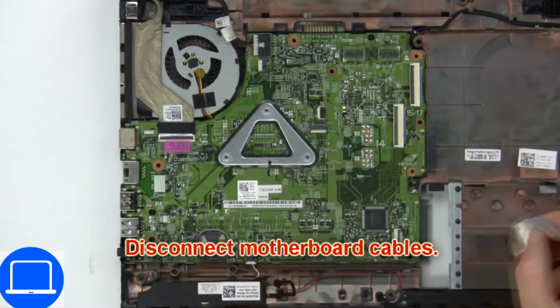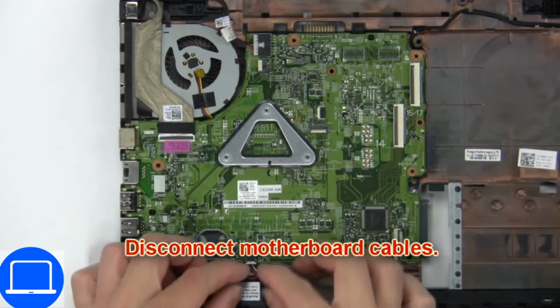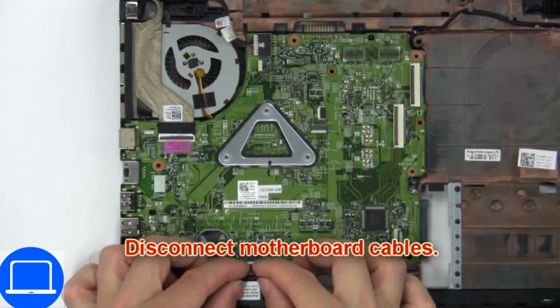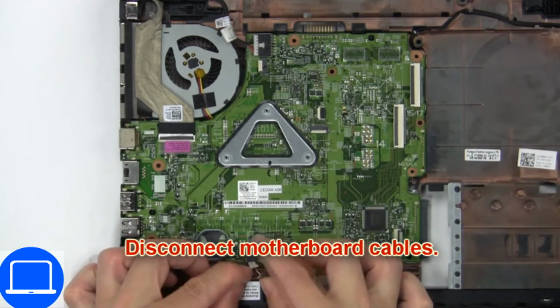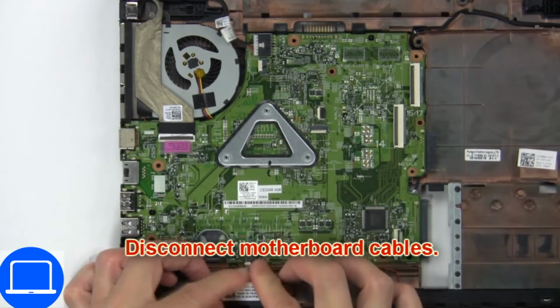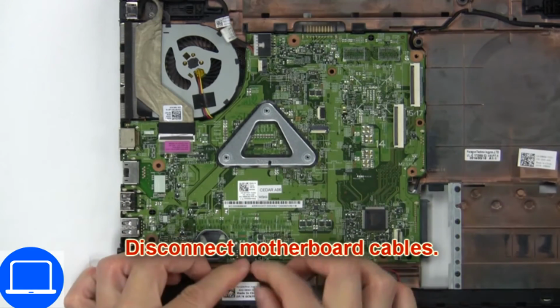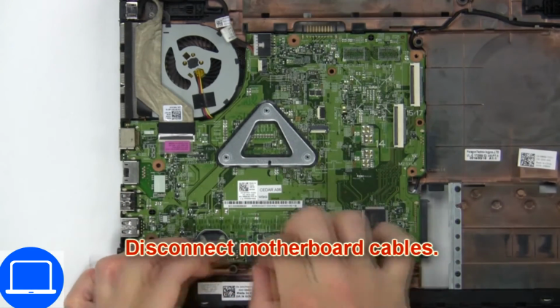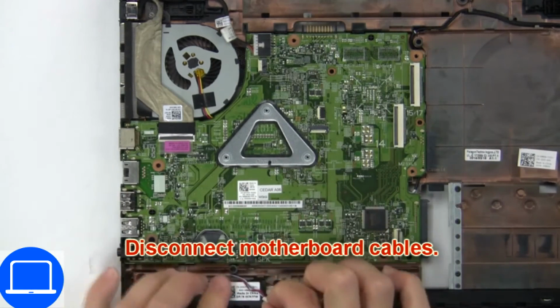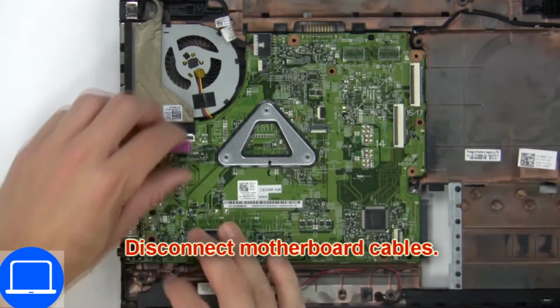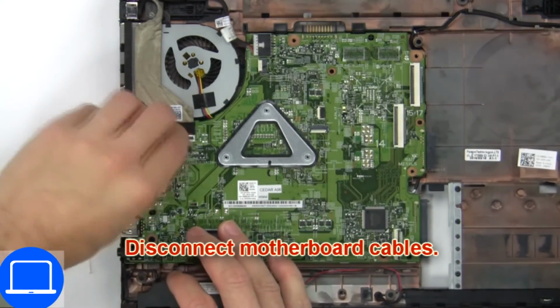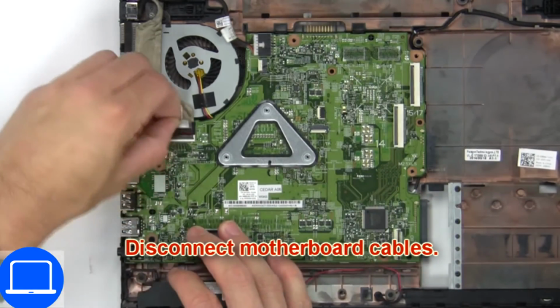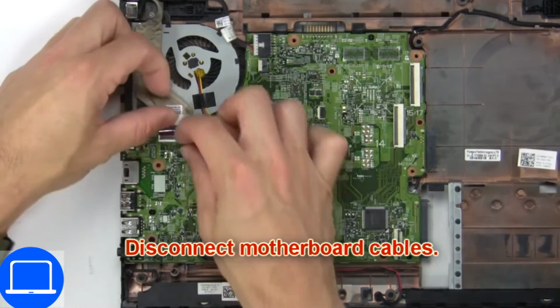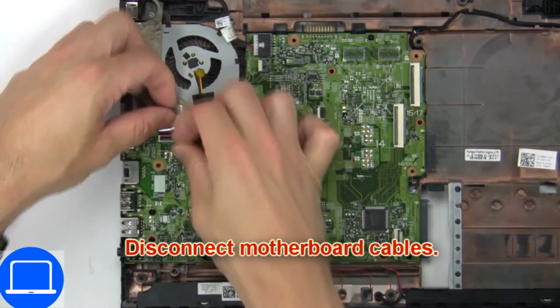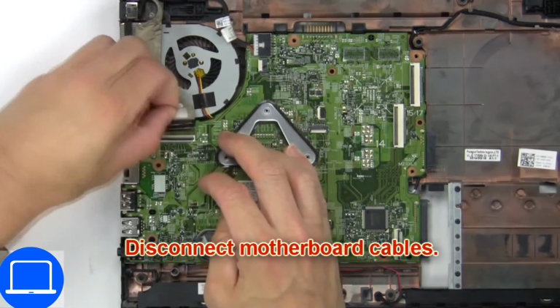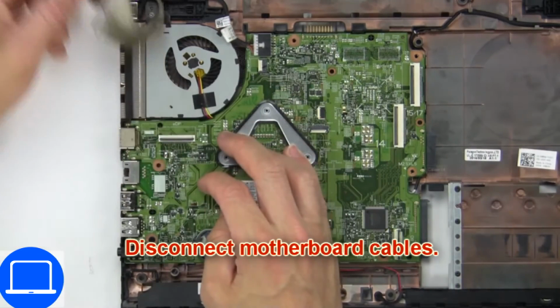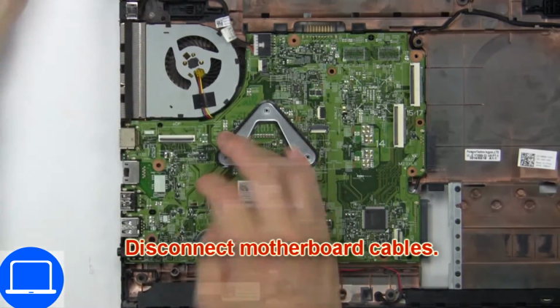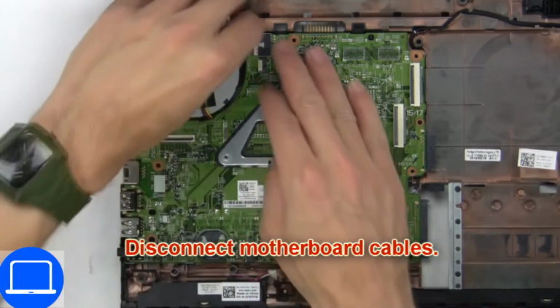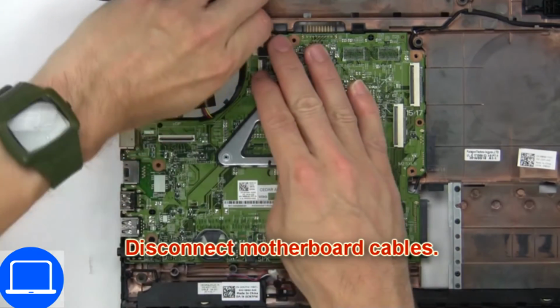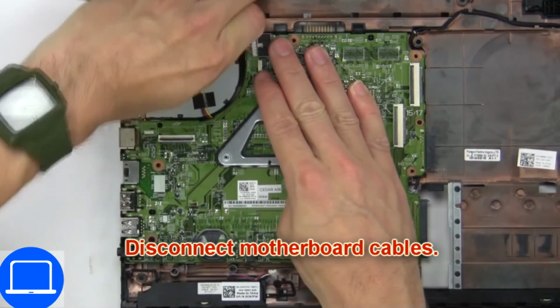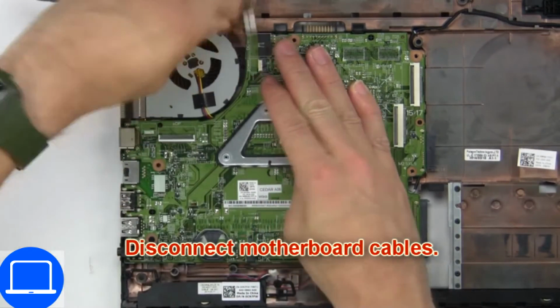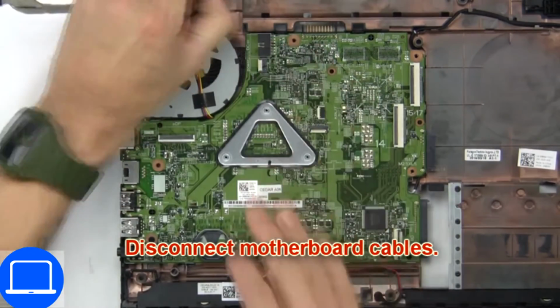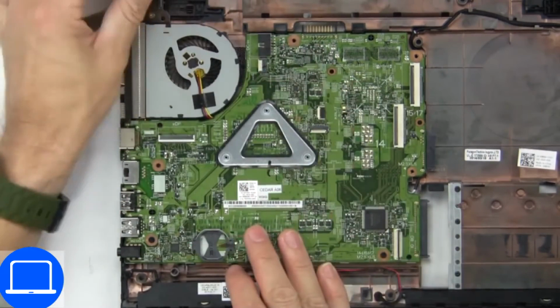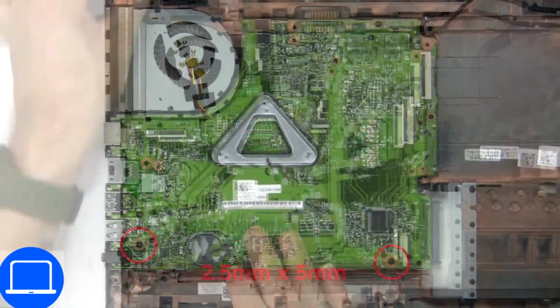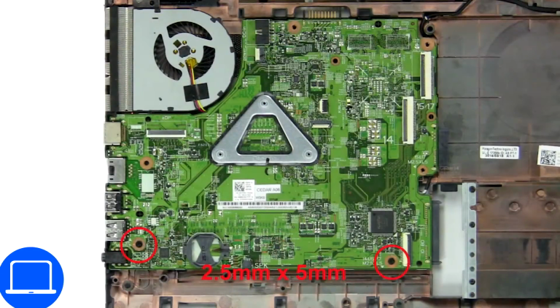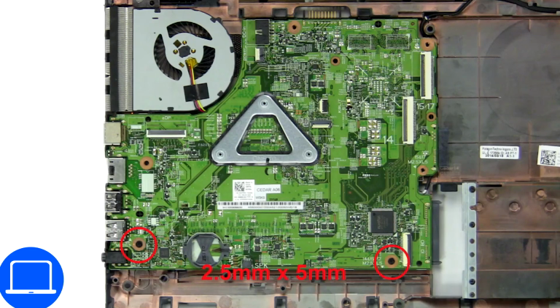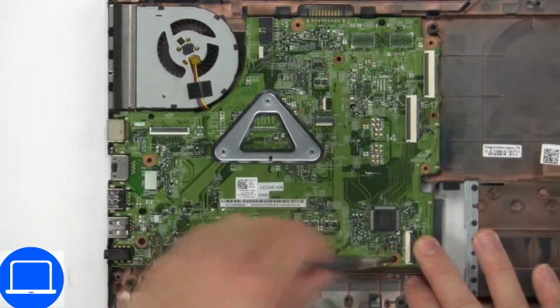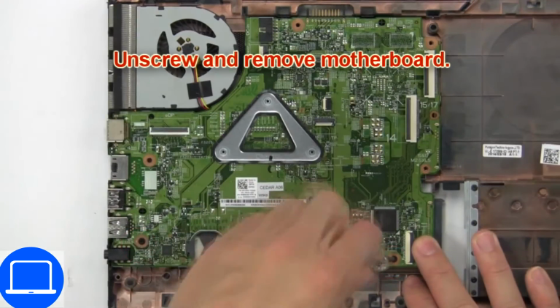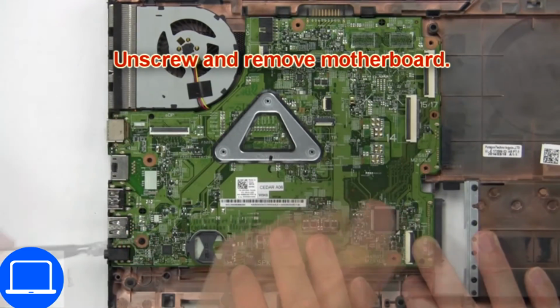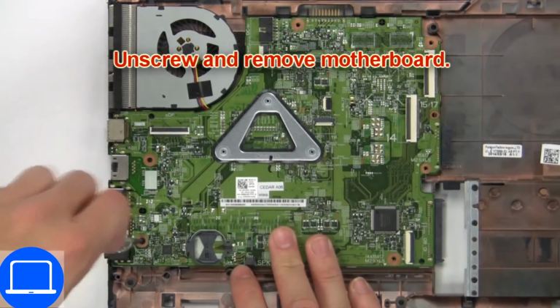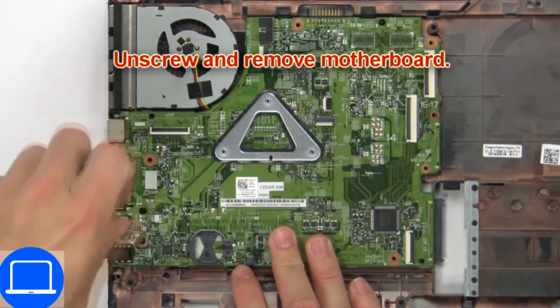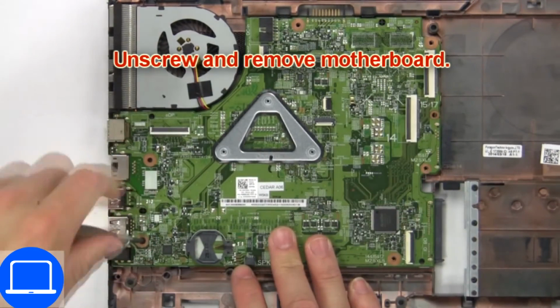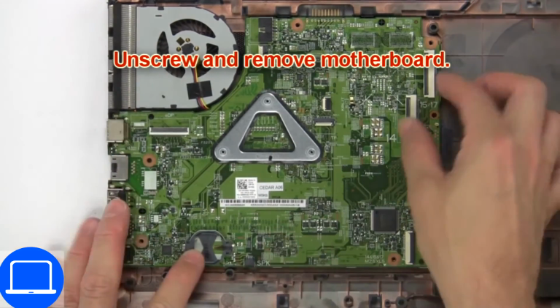Now disconnect the motherboard cables. Now unscrew and remove the motherboard.